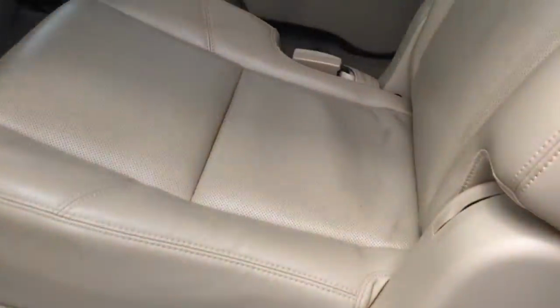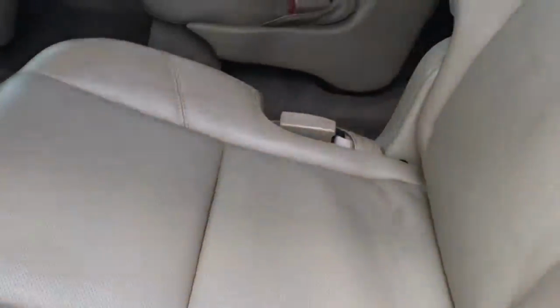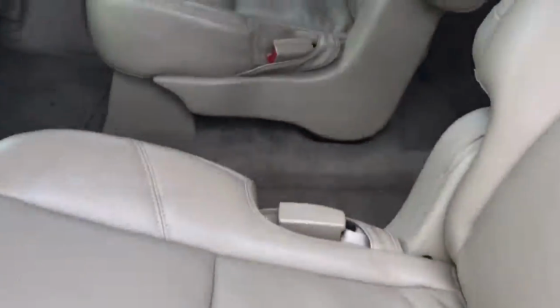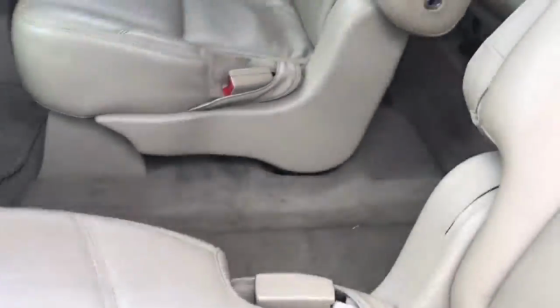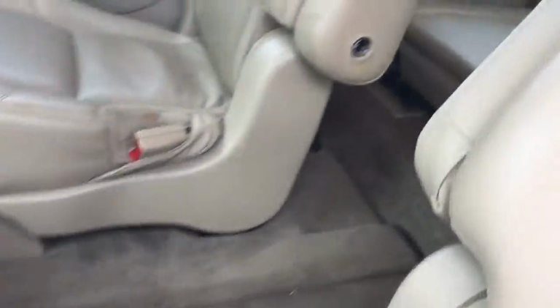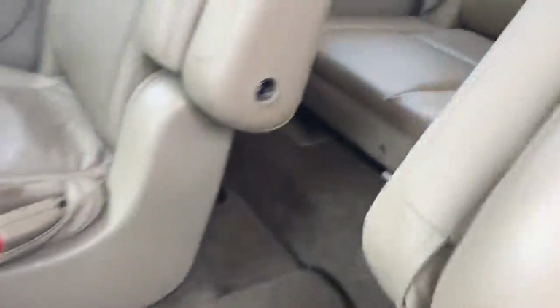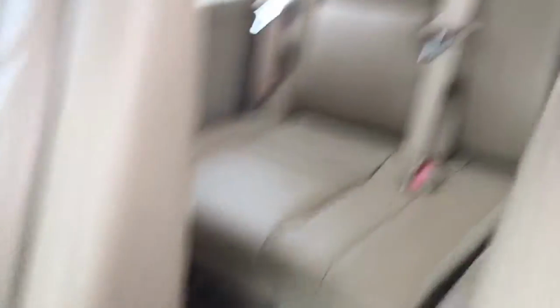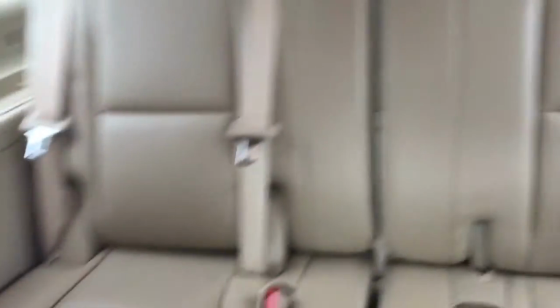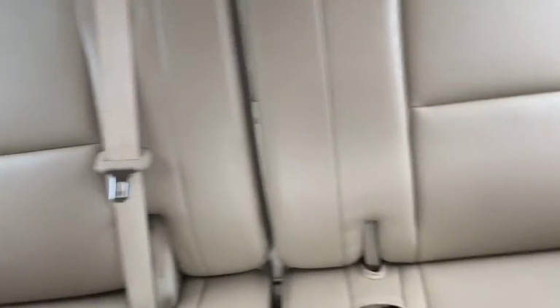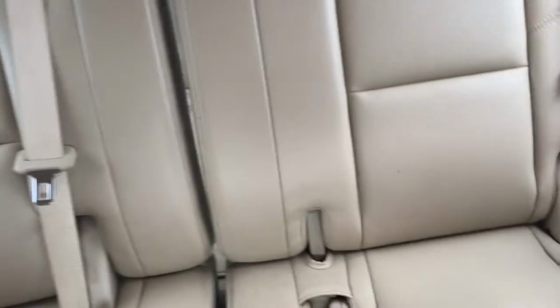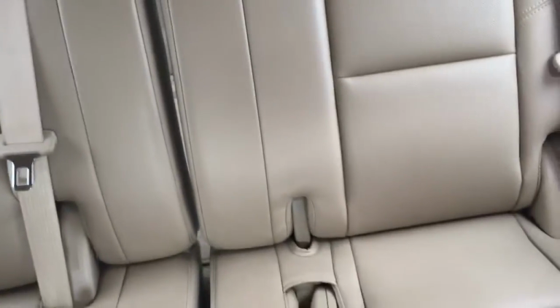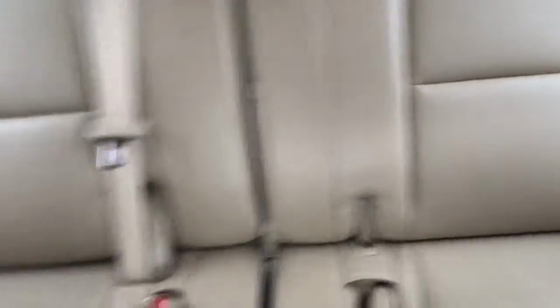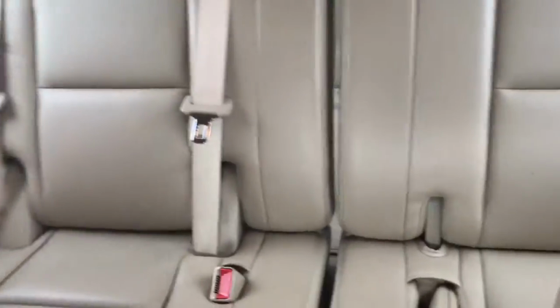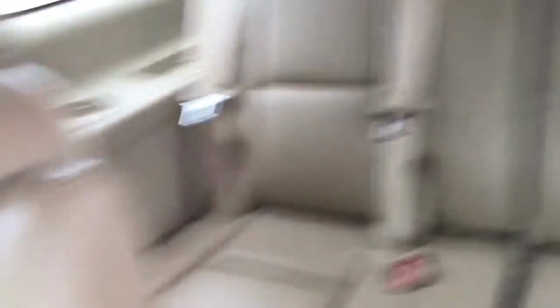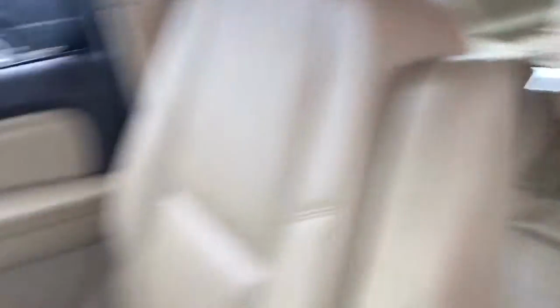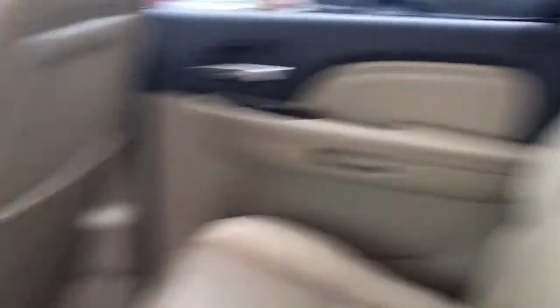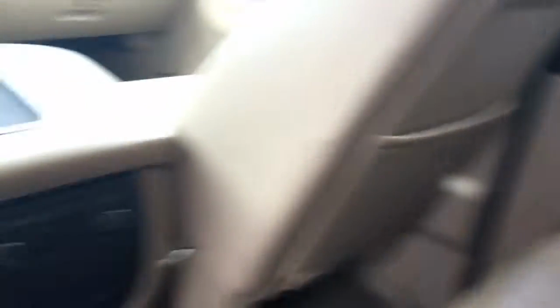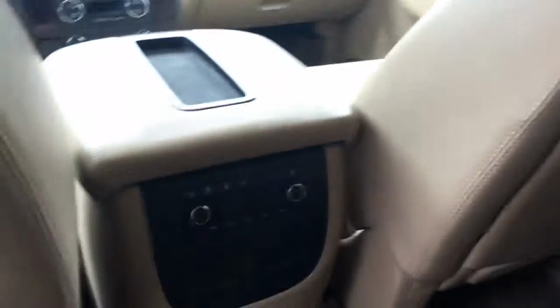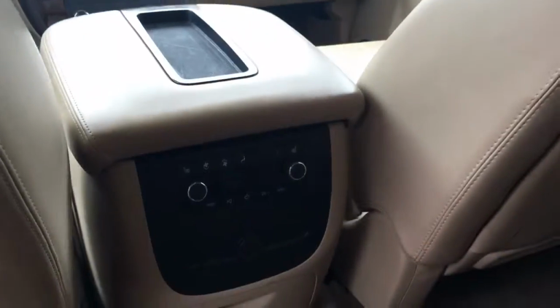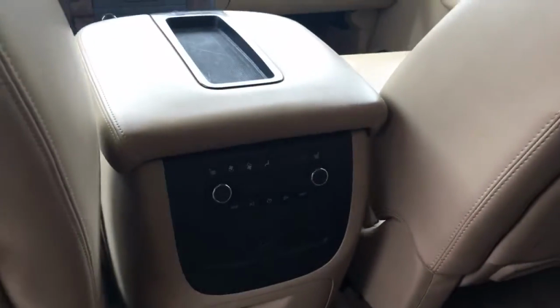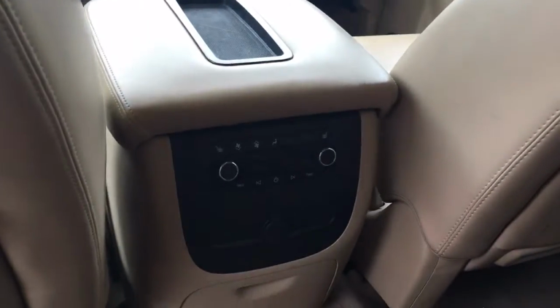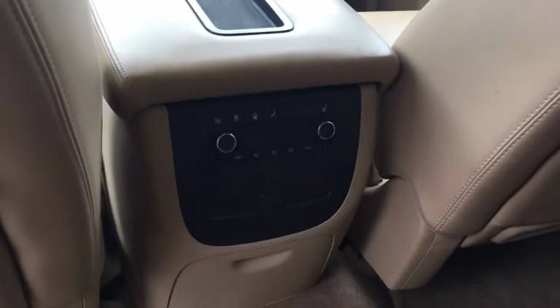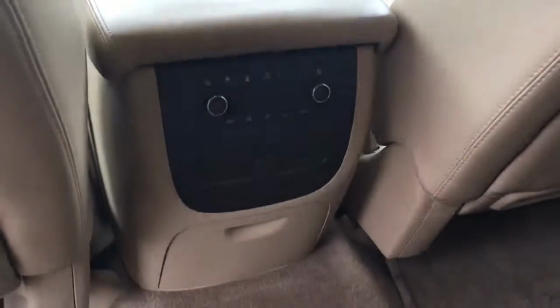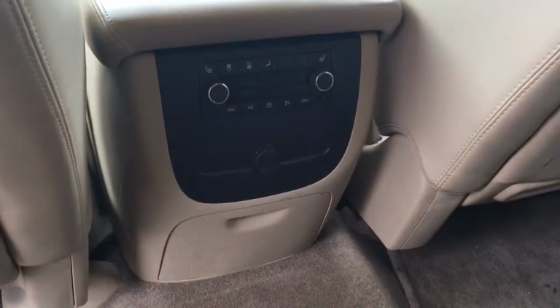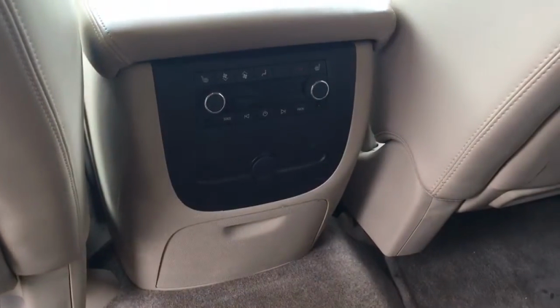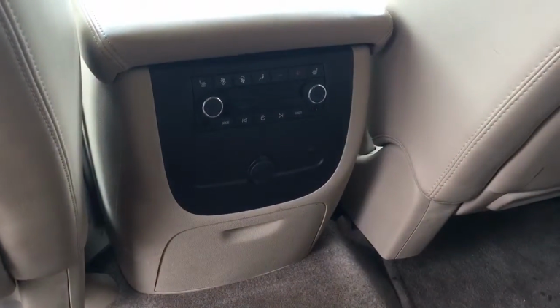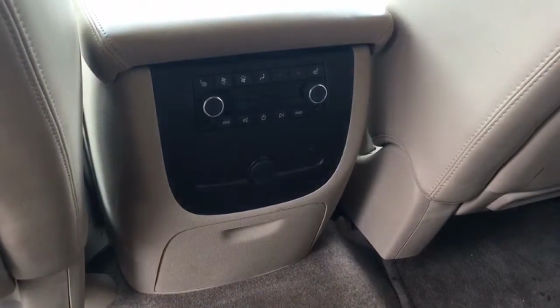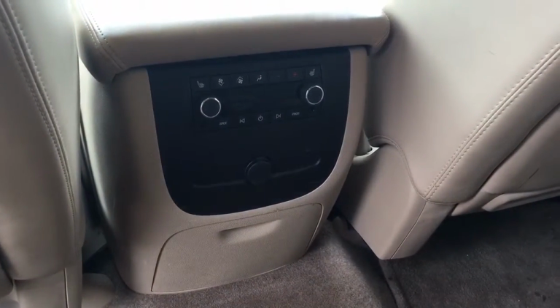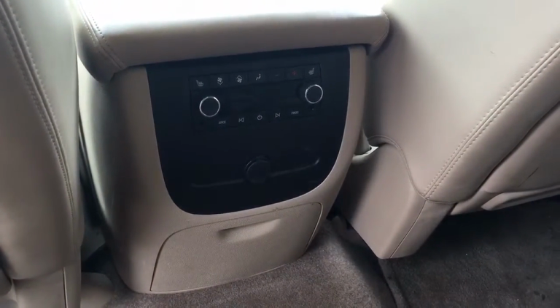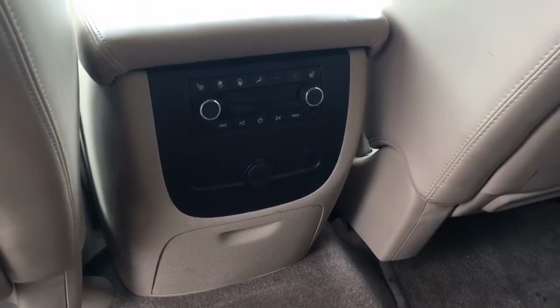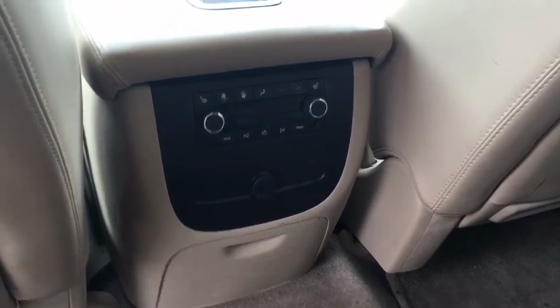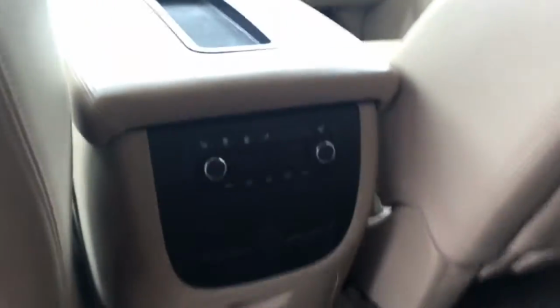Second row is buckets. Third row is bench. Heated second row seats, along with the rear AC.